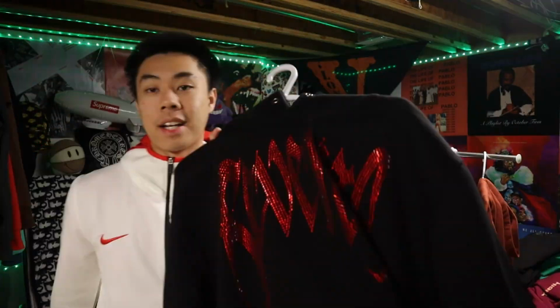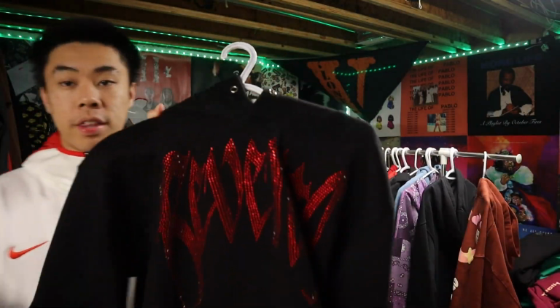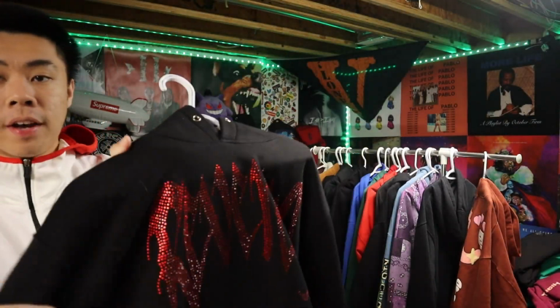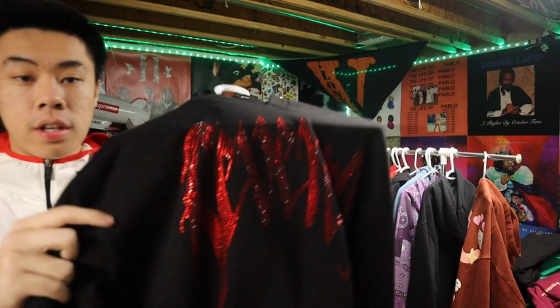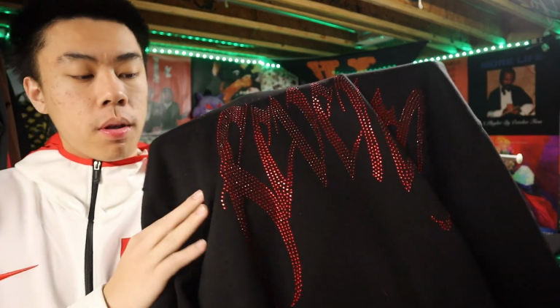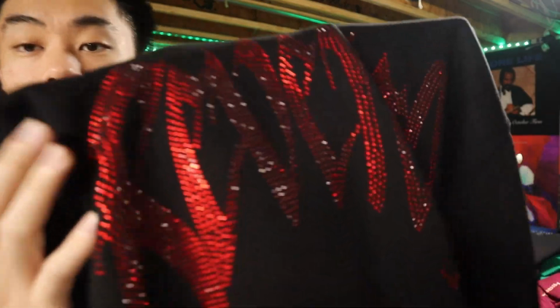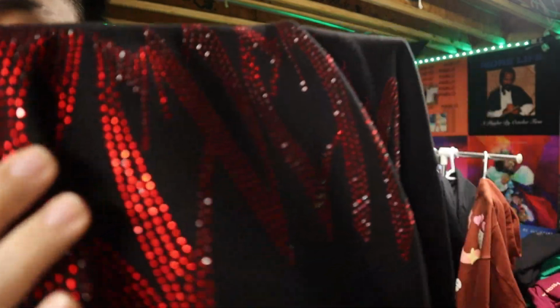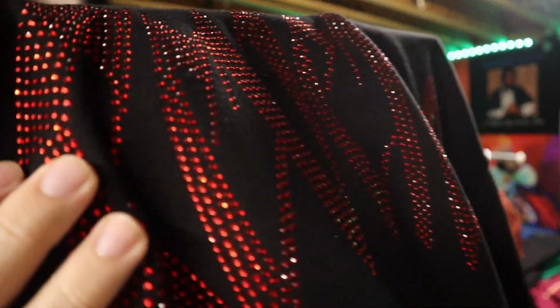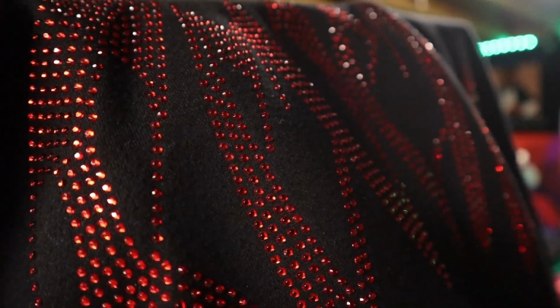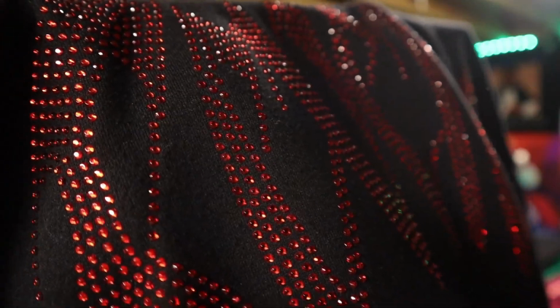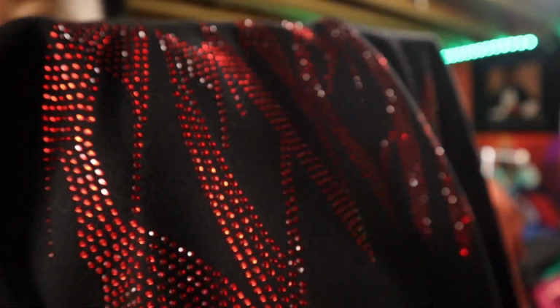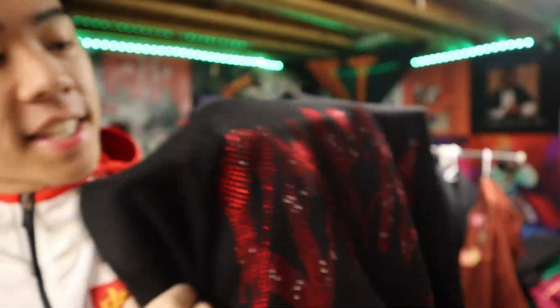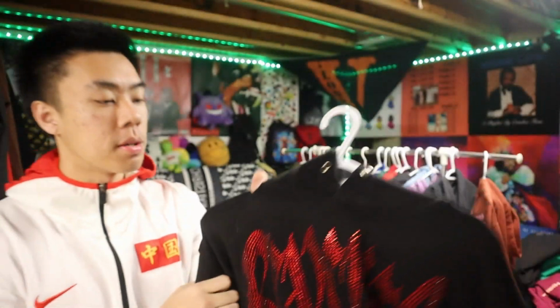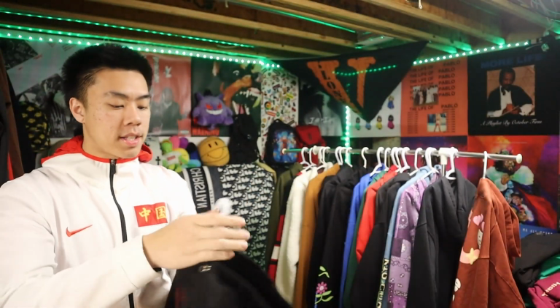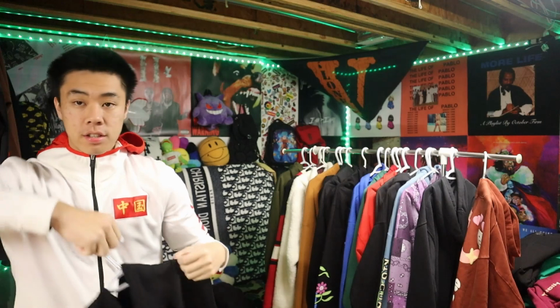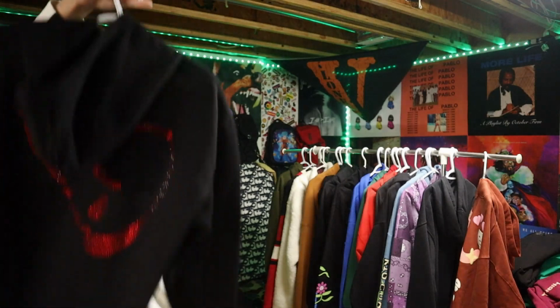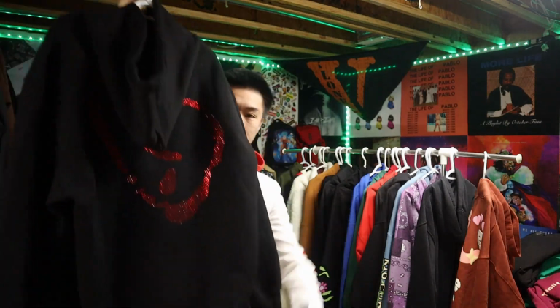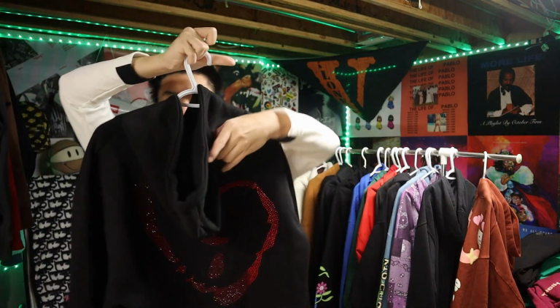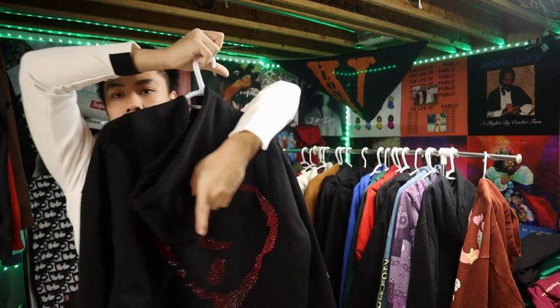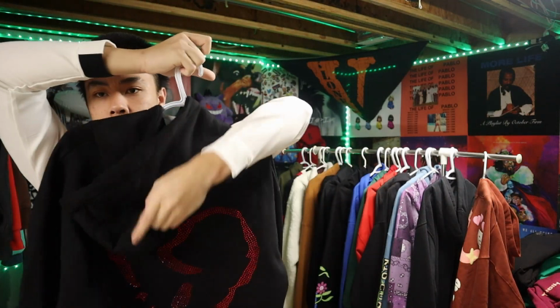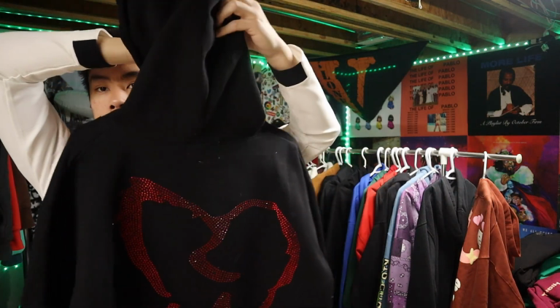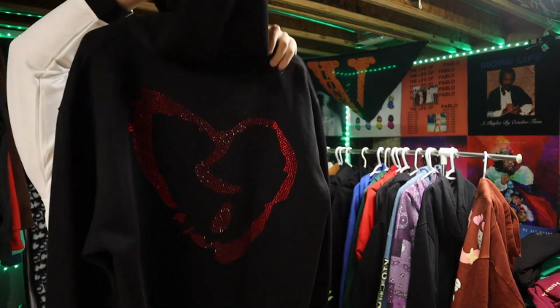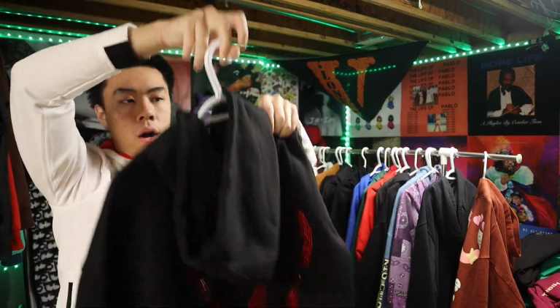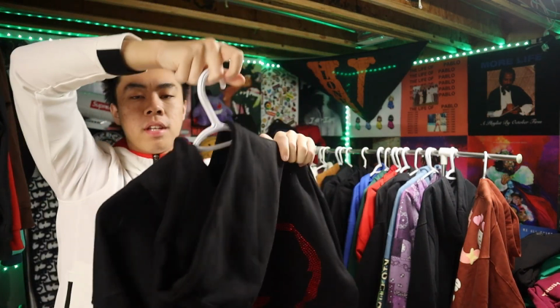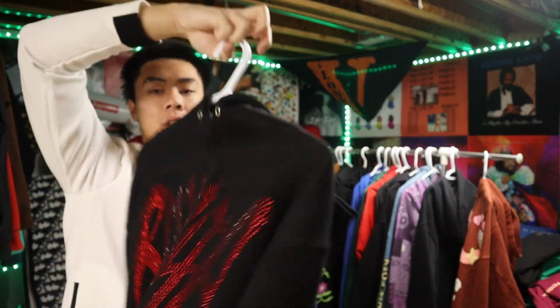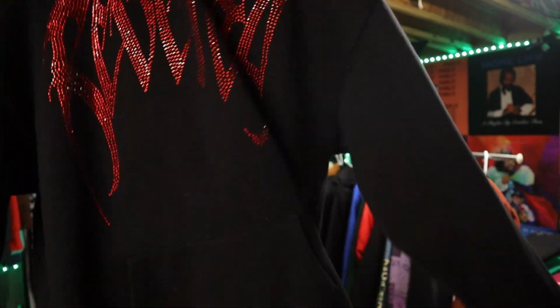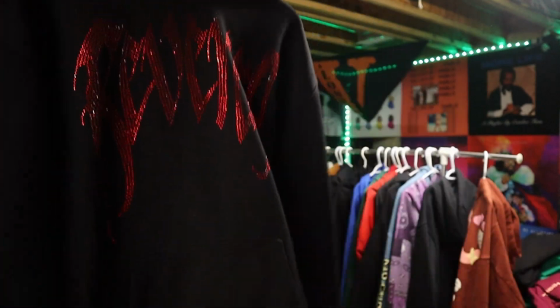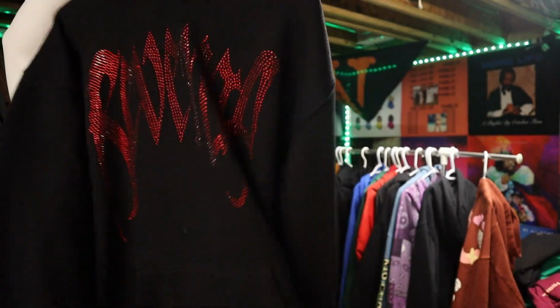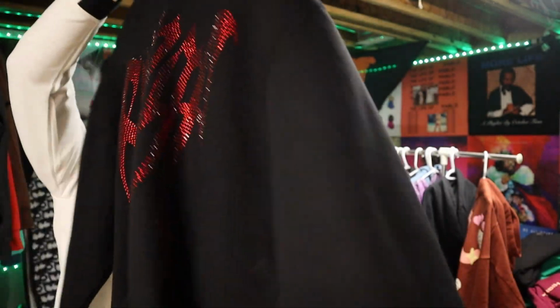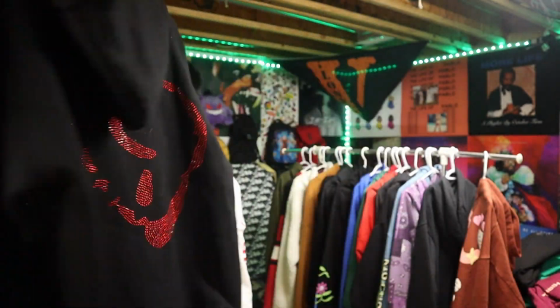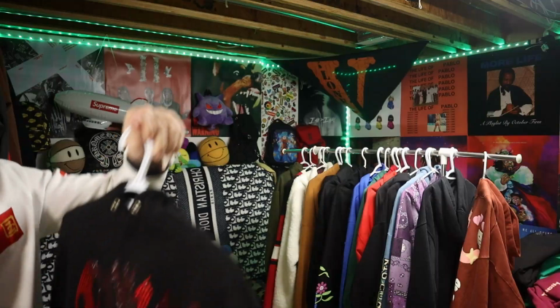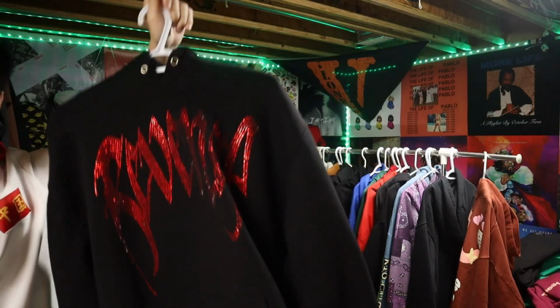Next up we got this Revenge hoodie. Pay close attention — we got this iced-out hoodie, iced-out hoodie is crazy. On the back we got a broken little heart. This is fire — RIP to X — but I like this hoodie. I'm gonna give this honestly a 10 out of 10.